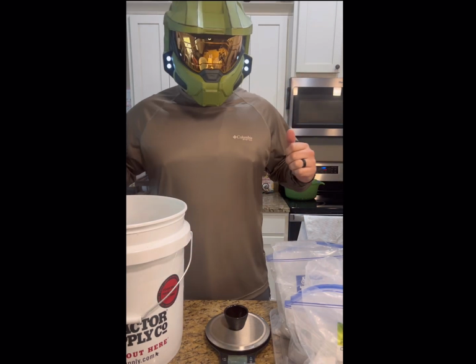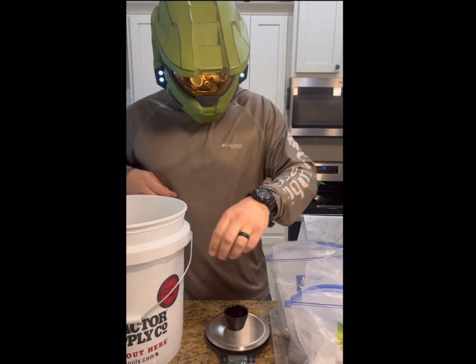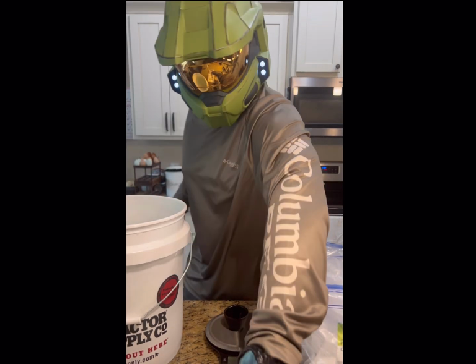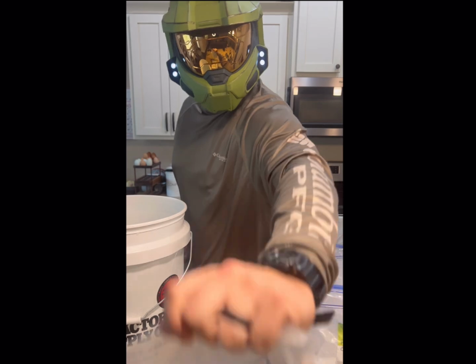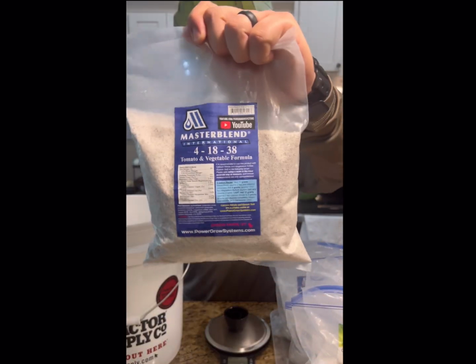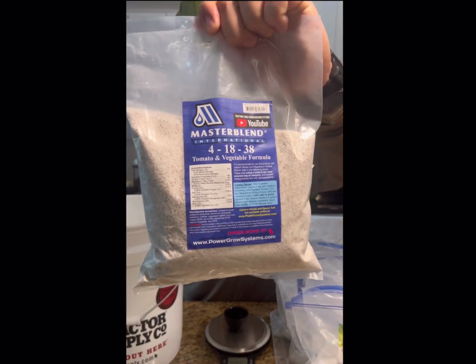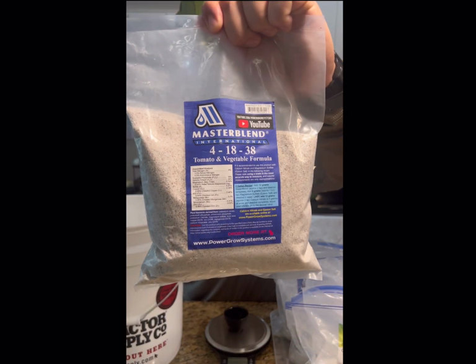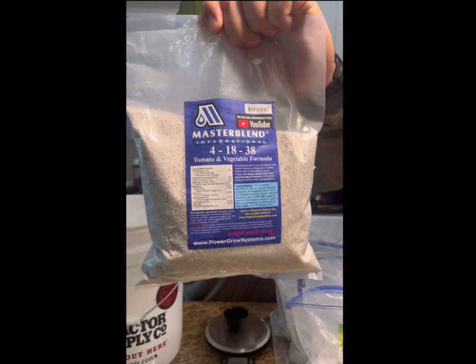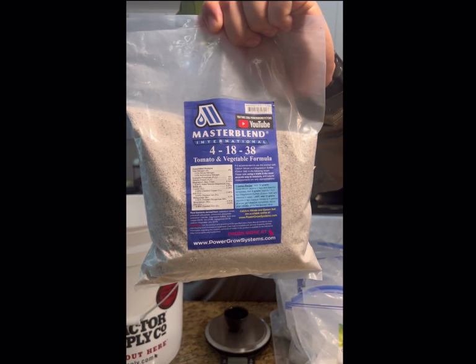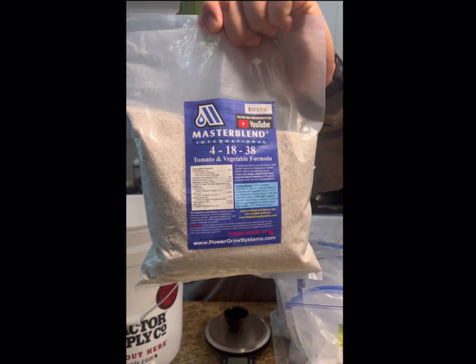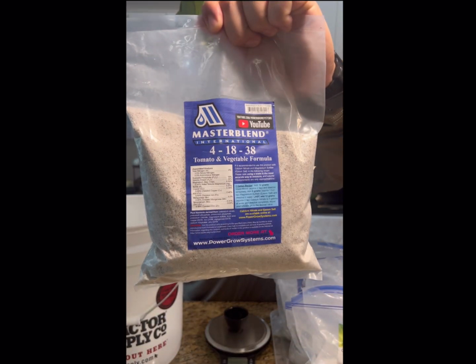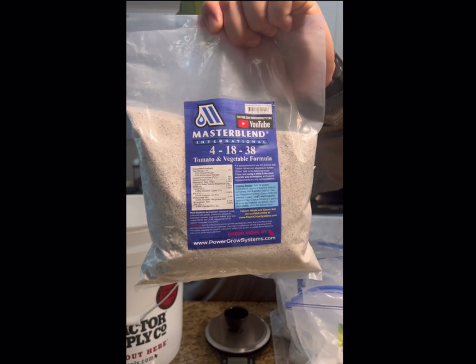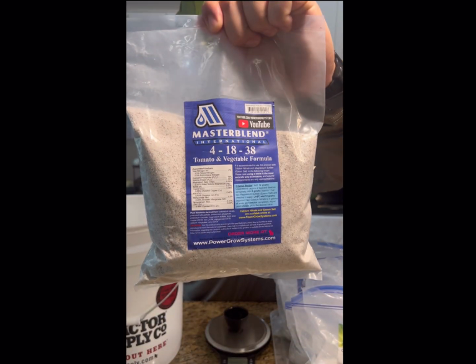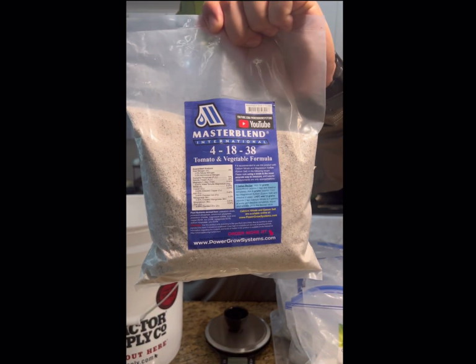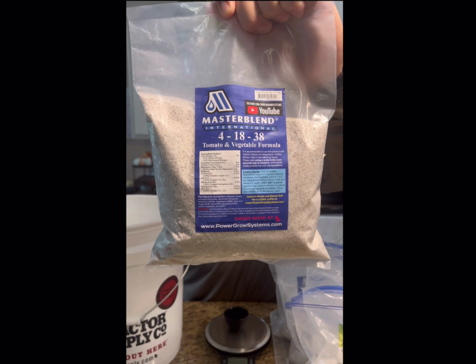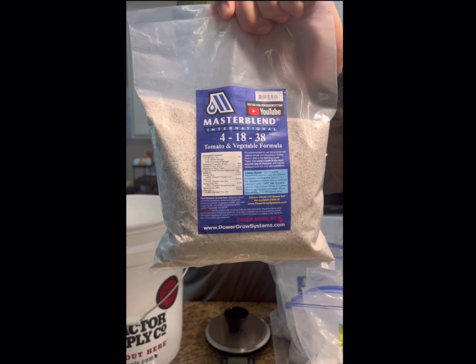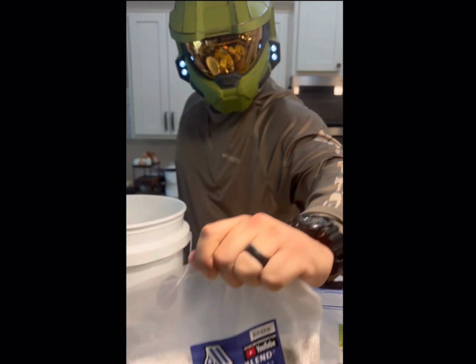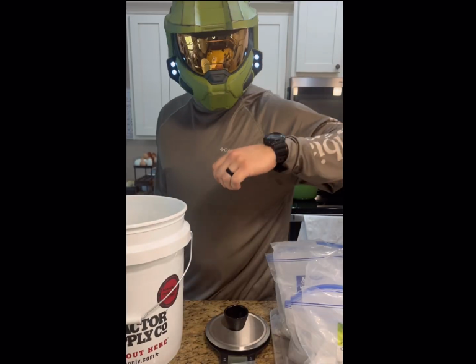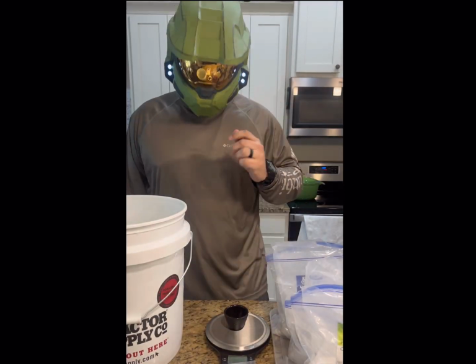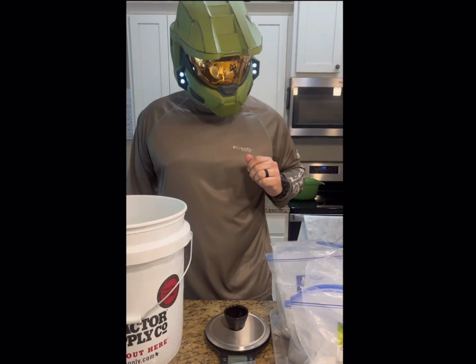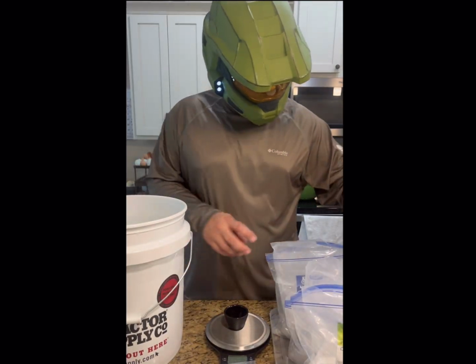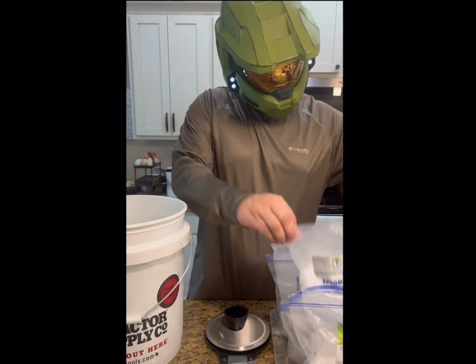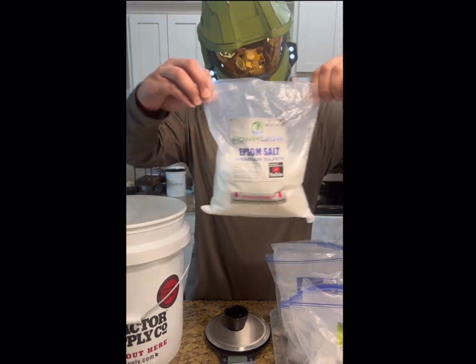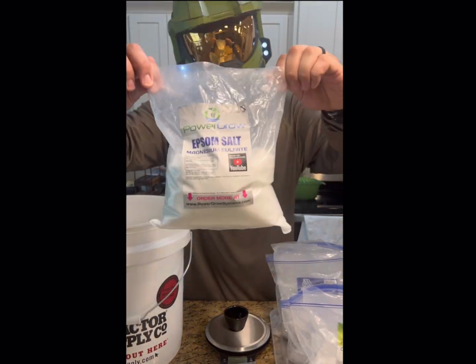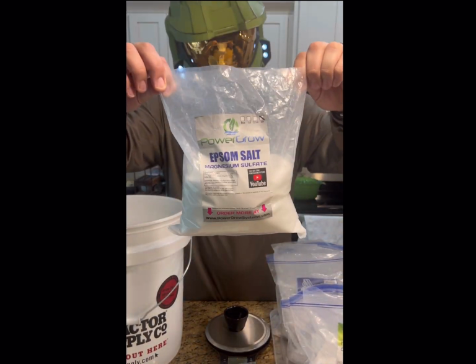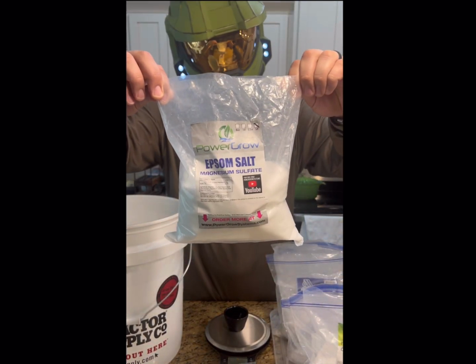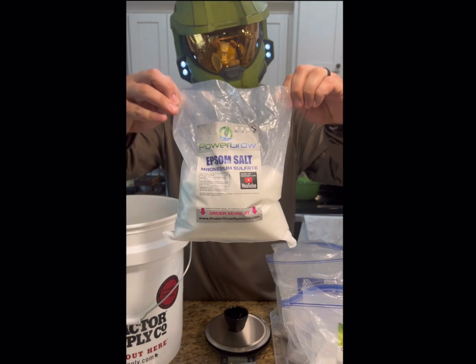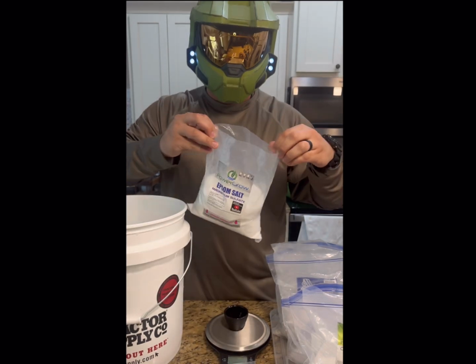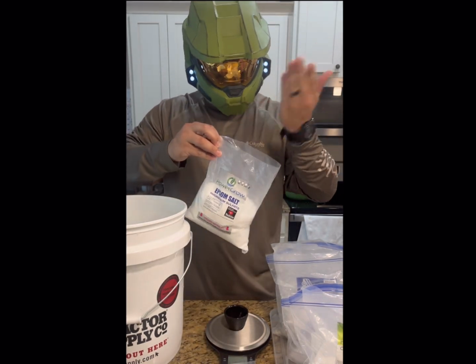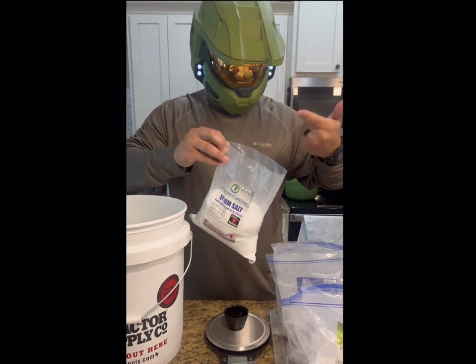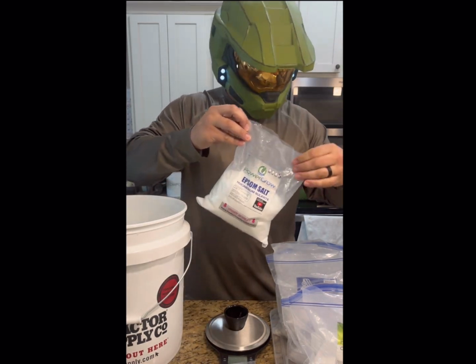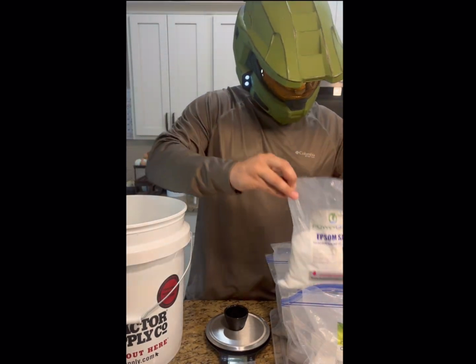First up, we need our master blend. This stuff's really cheap — I use it all the time. You can get it on Amazon; I'll leave a link in the description. This bag will last you a long time. After mixing the master blend, you want to add tomato's favorite, Epsom salt. That comes part of the master blend kit.